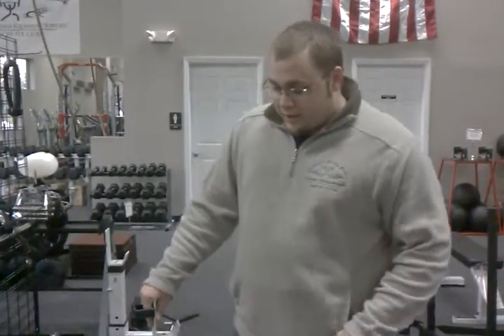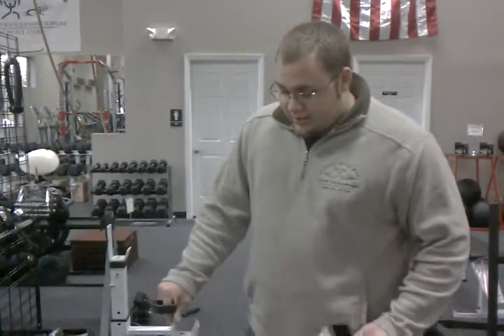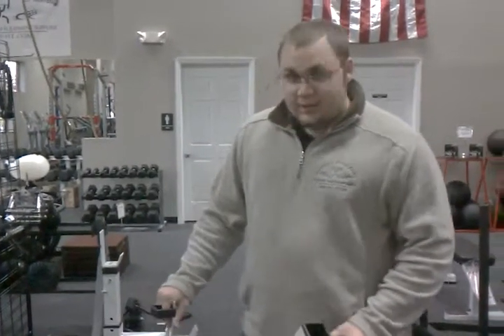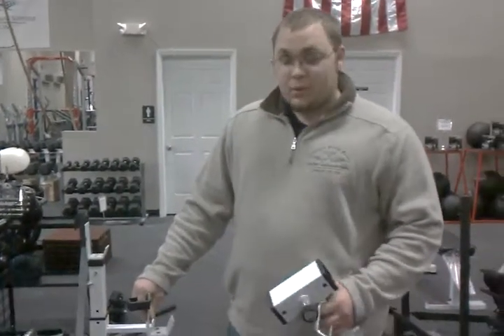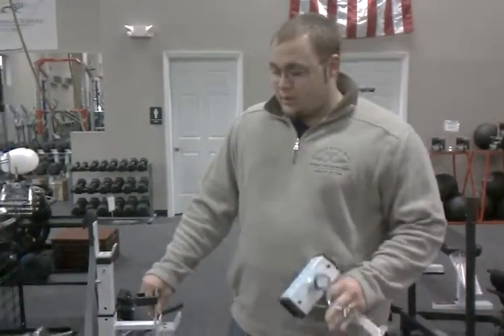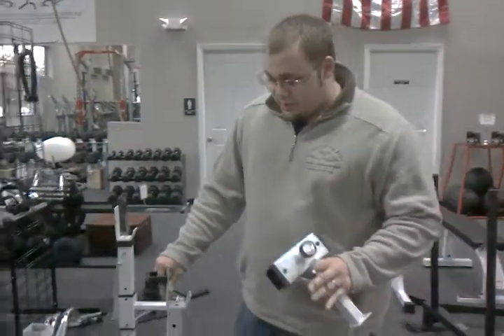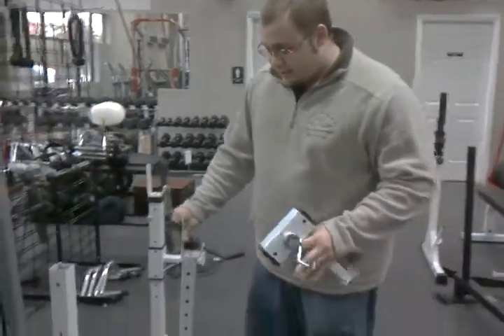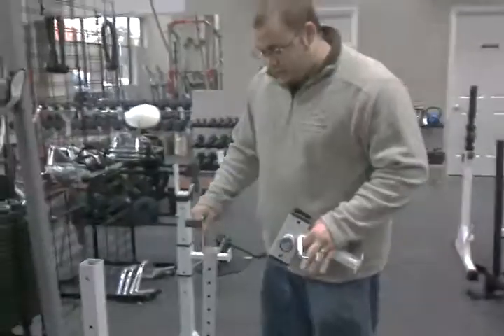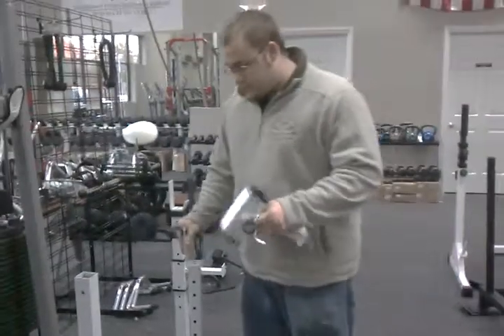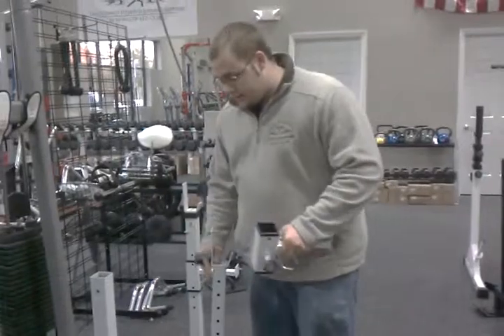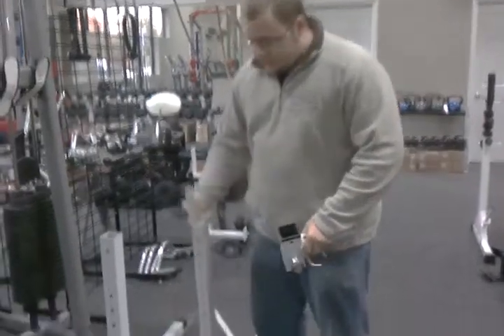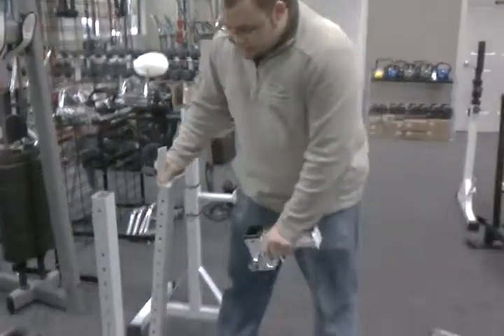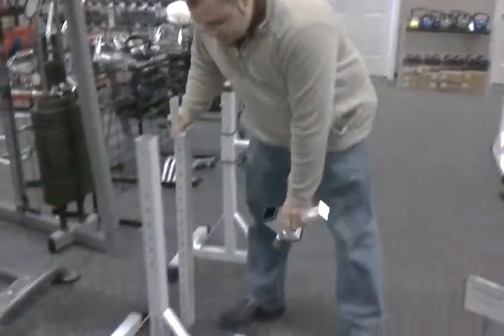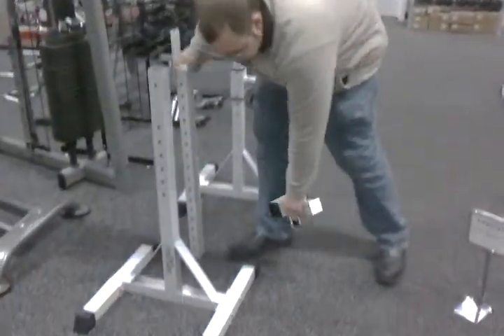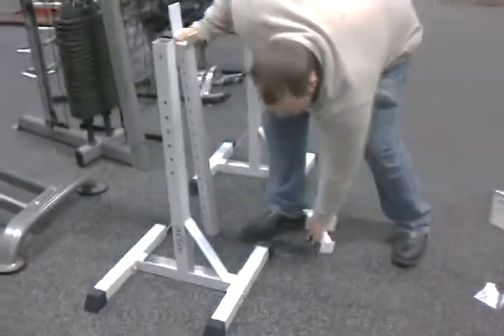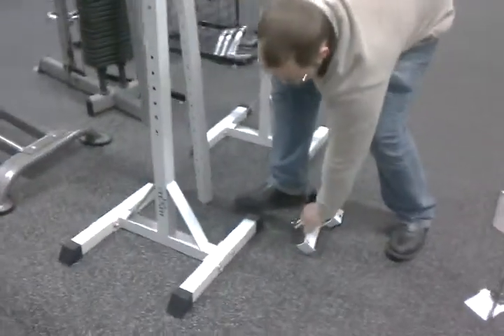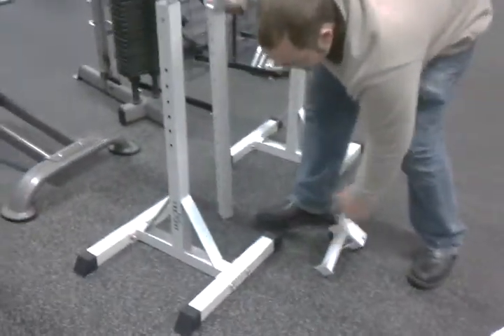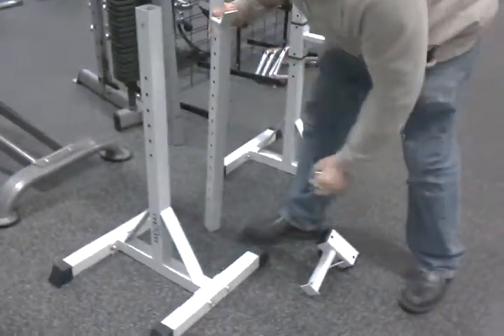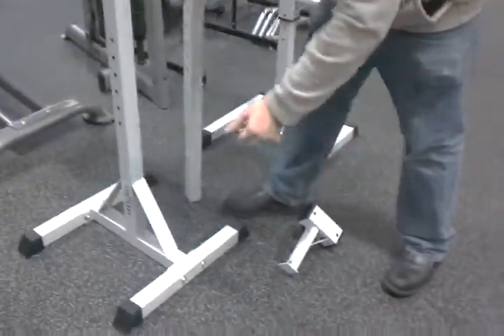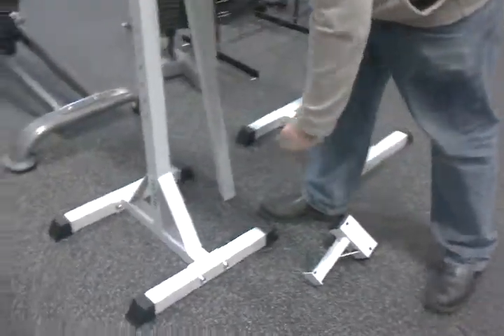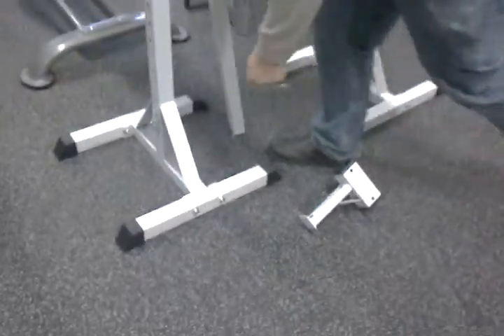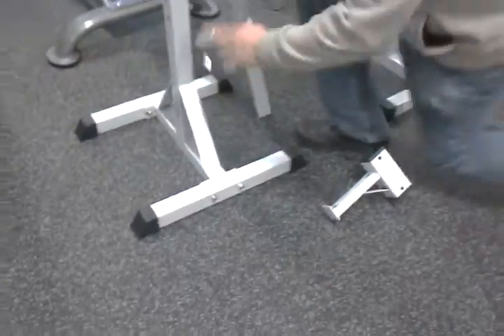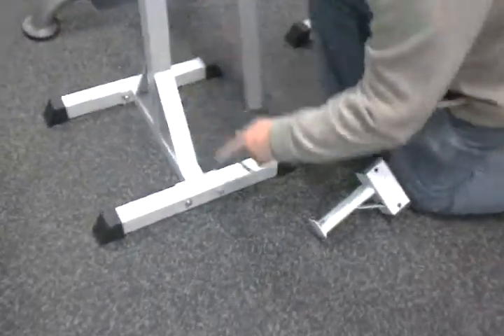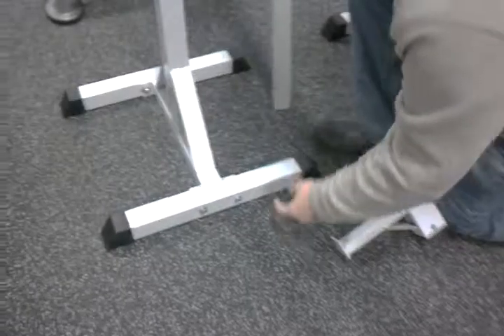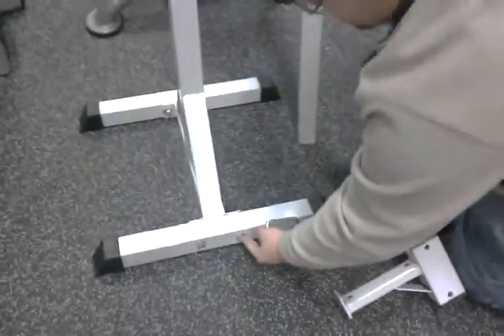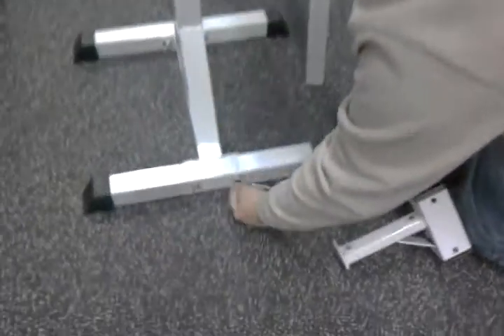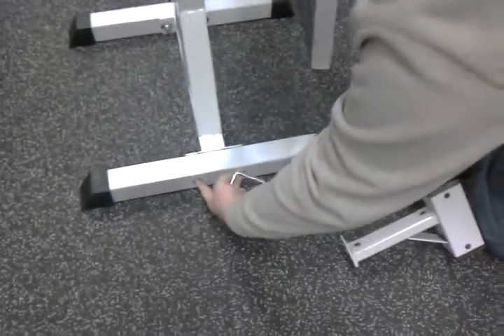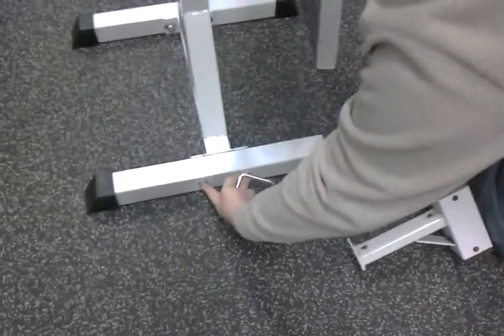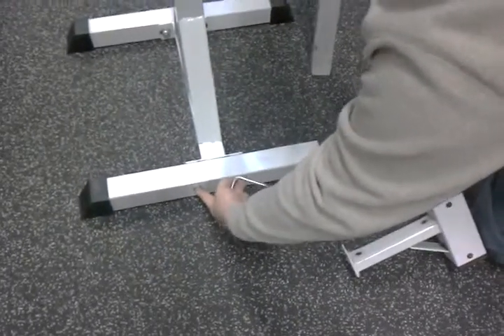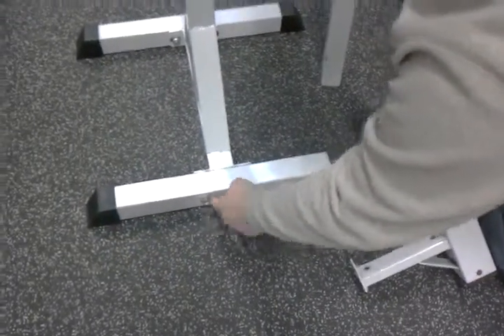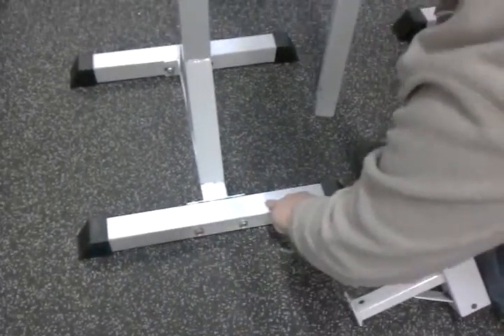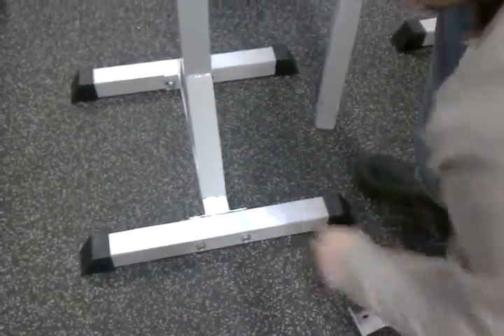Here's a quick way to assemble the CFS squat stand. First thing you want to do is work on the four bolts for each stand. You bolt them down here, two on each side, to attach the feet.